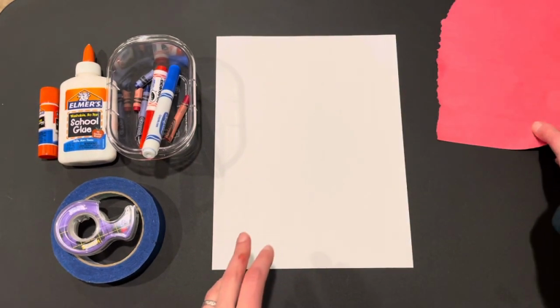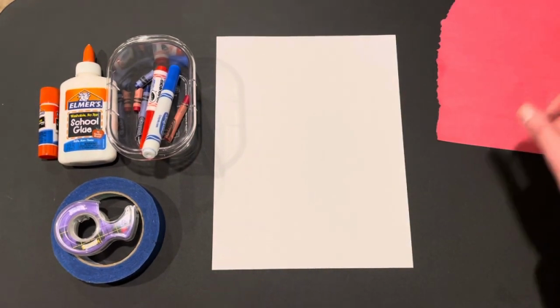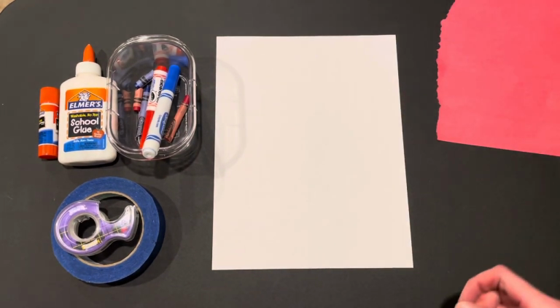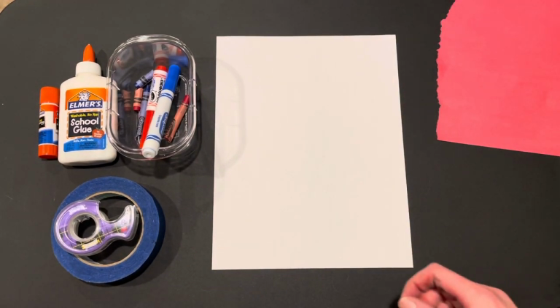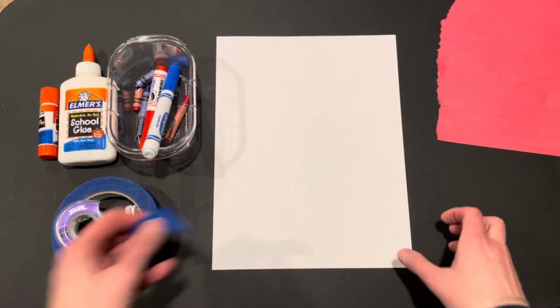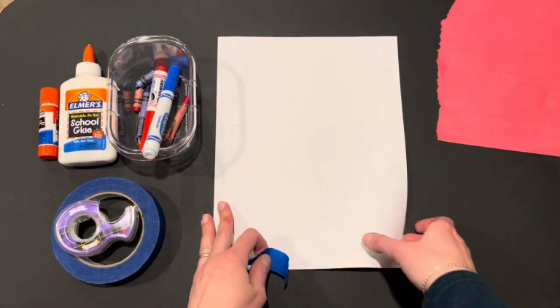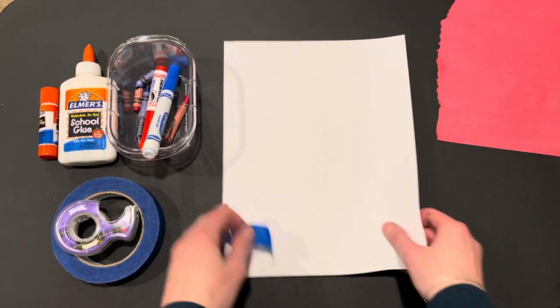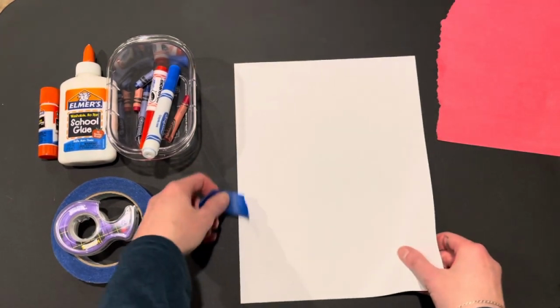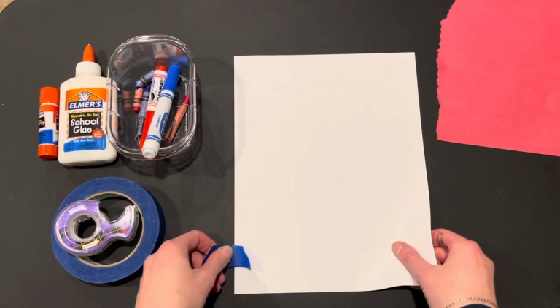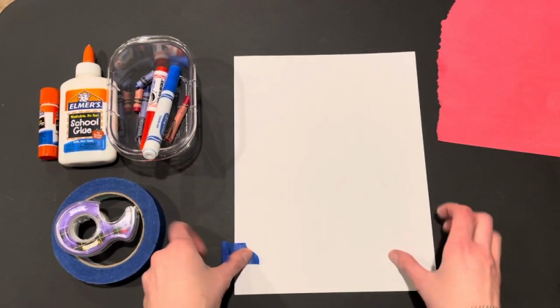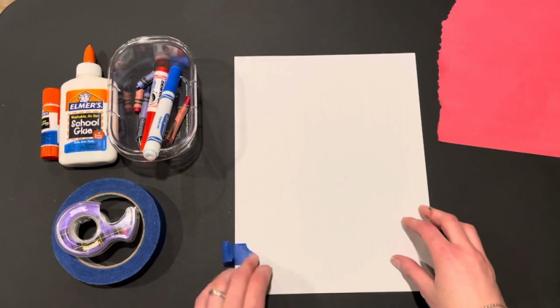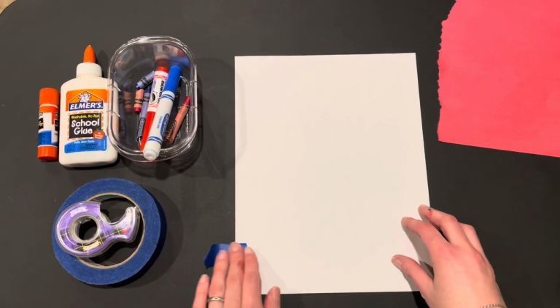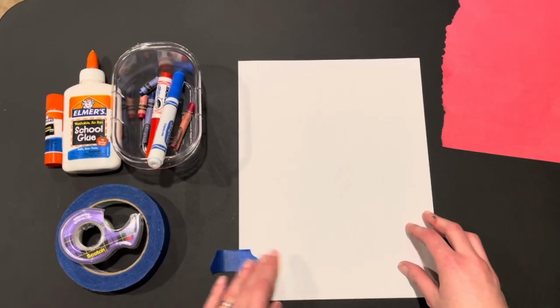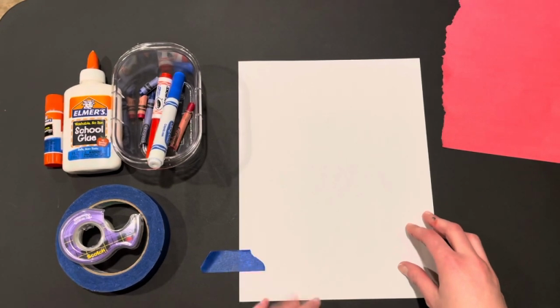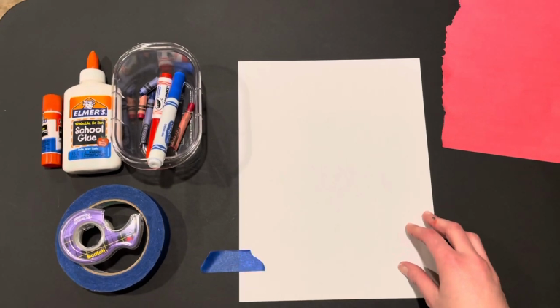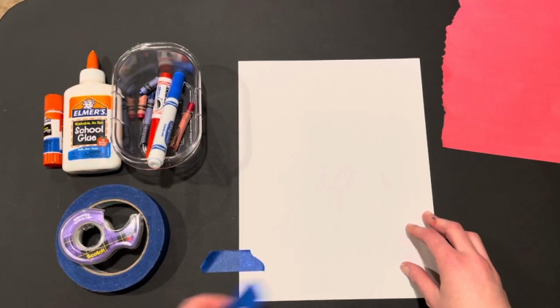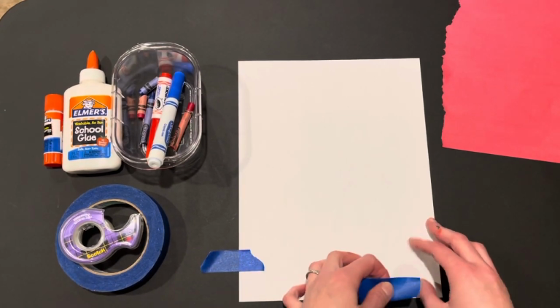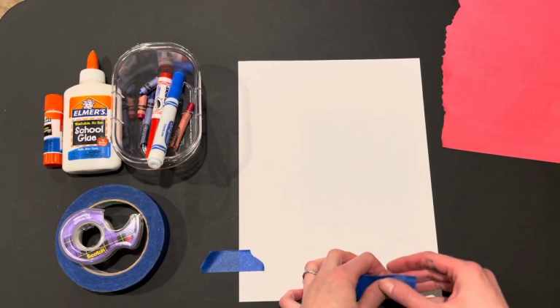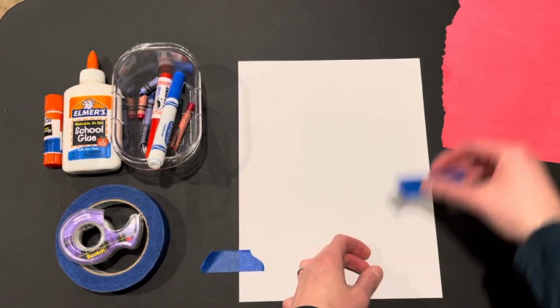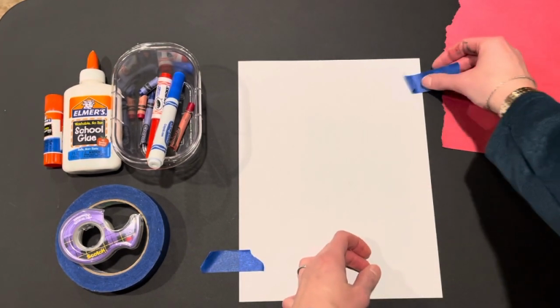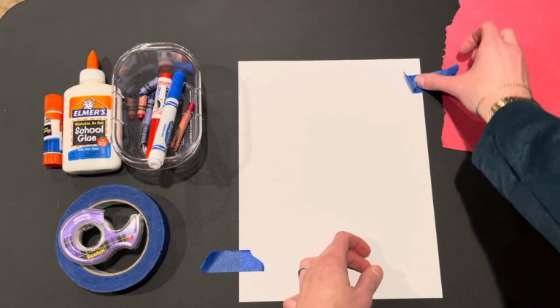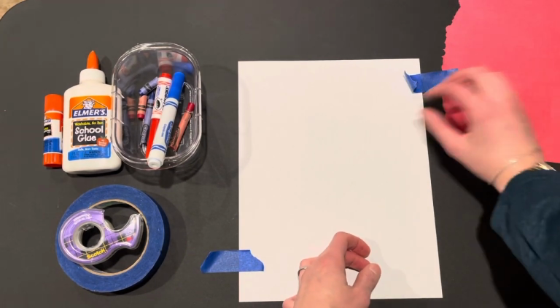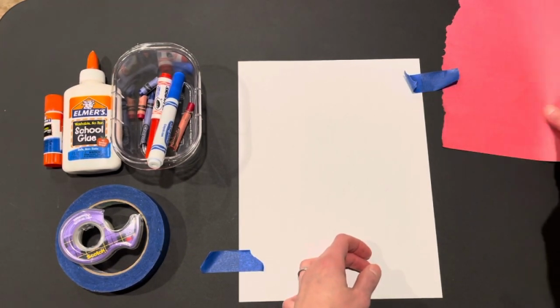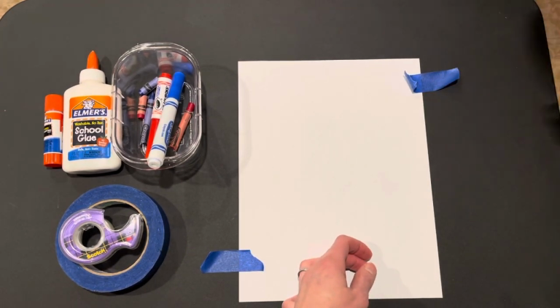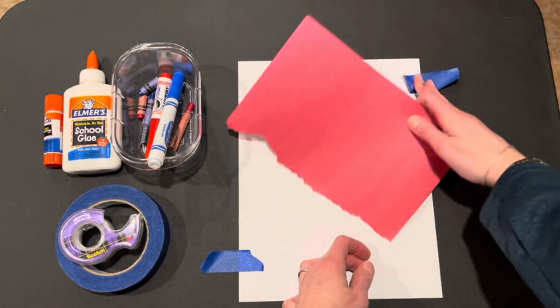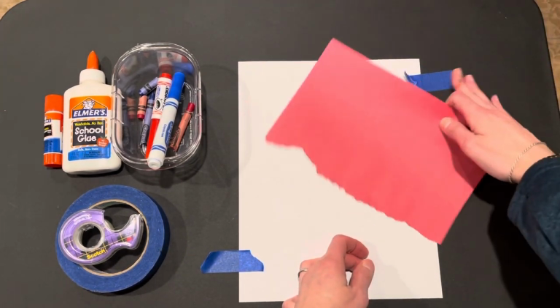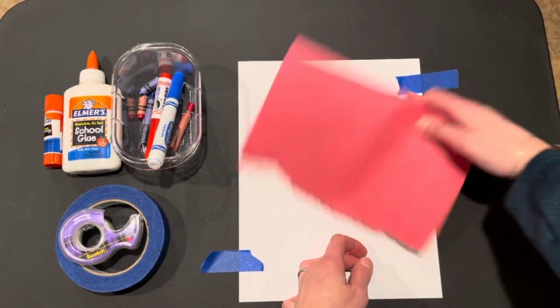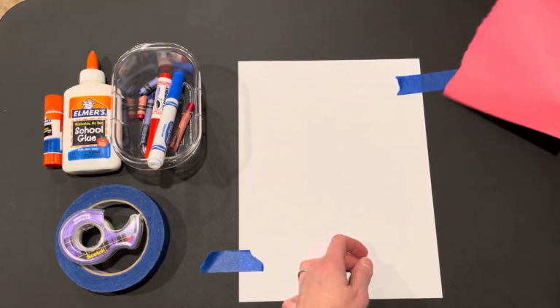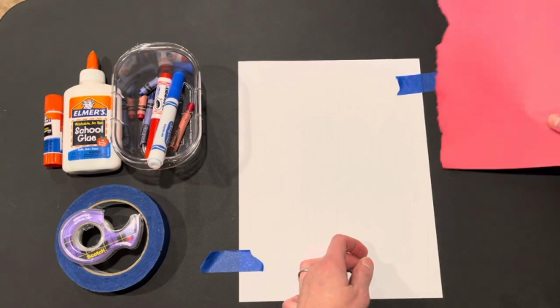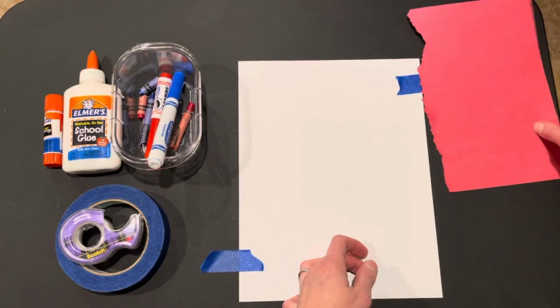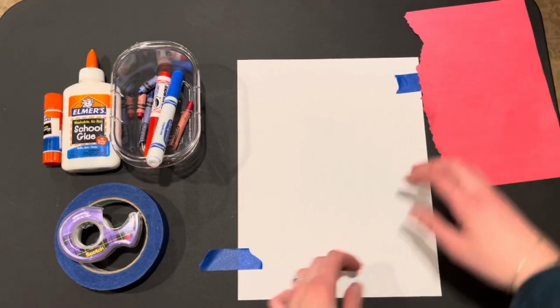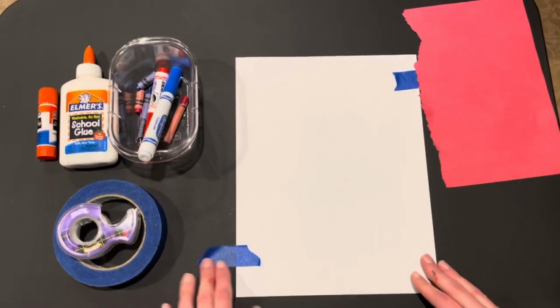As the helper, I'll show you how the tape goes. I just put a little bit to keep it from moving — there.